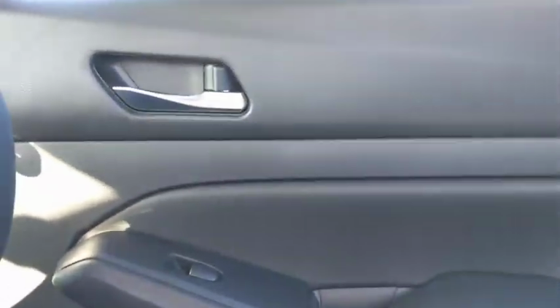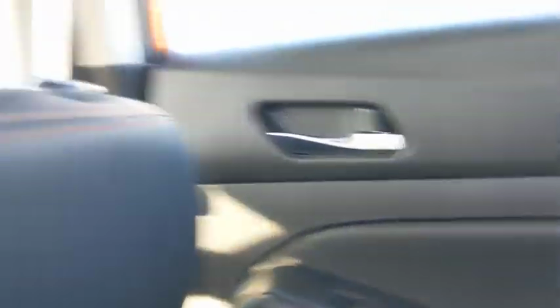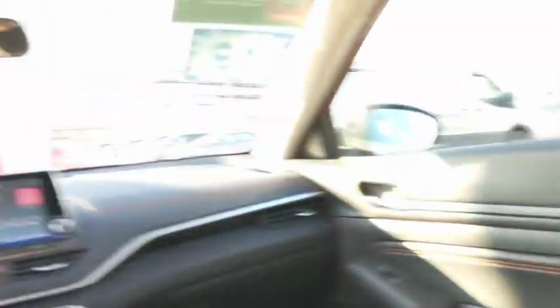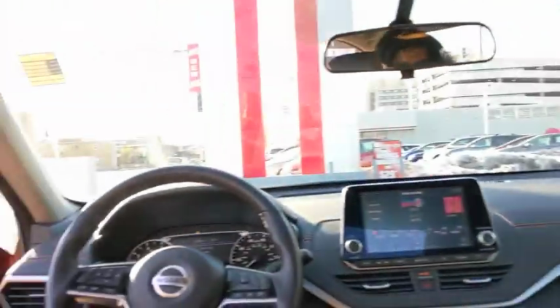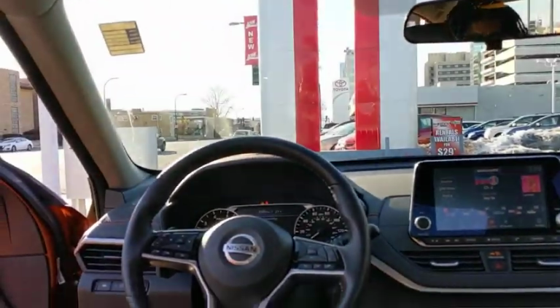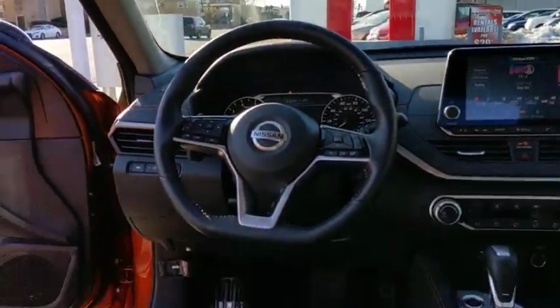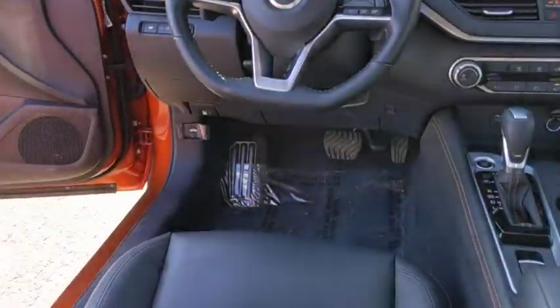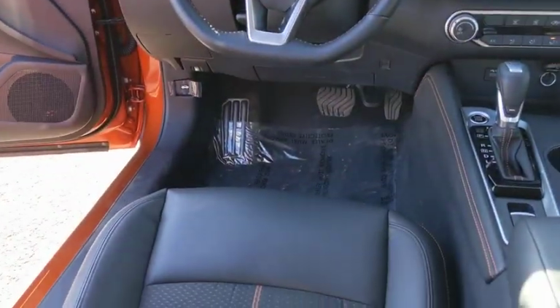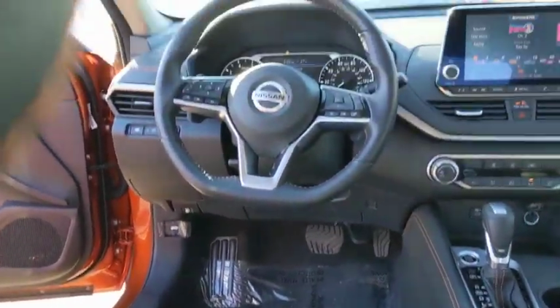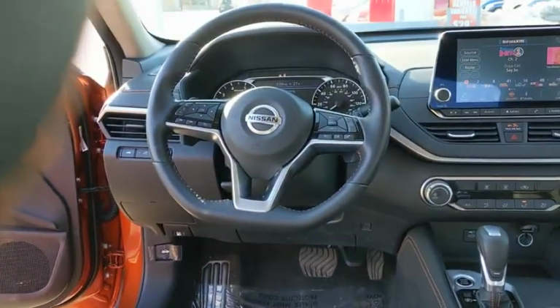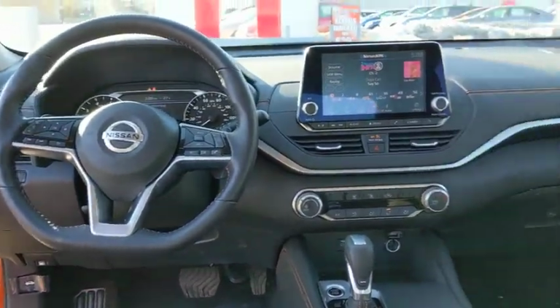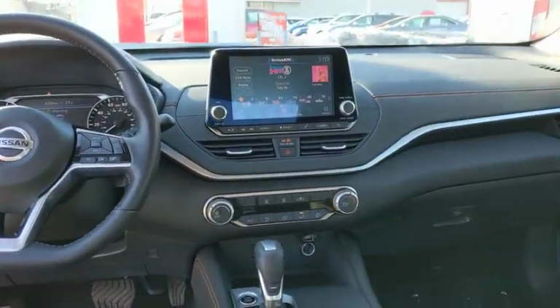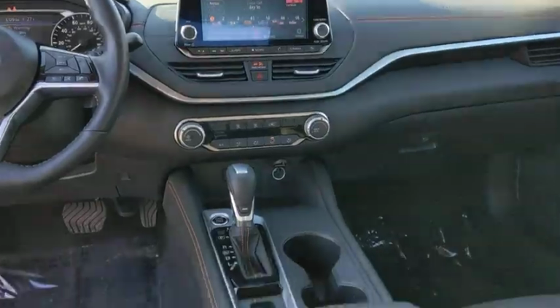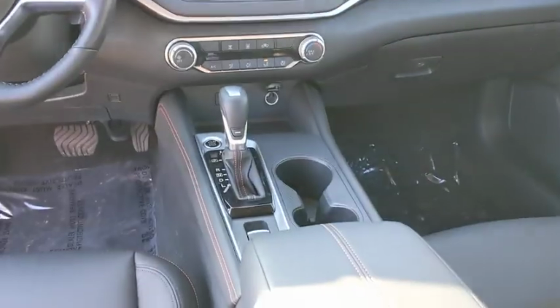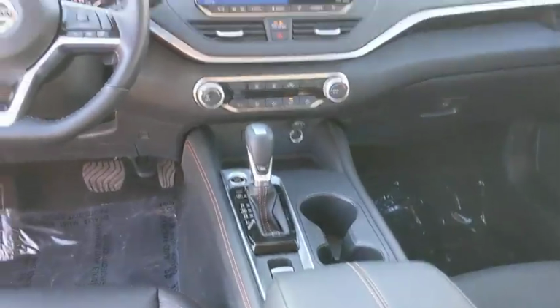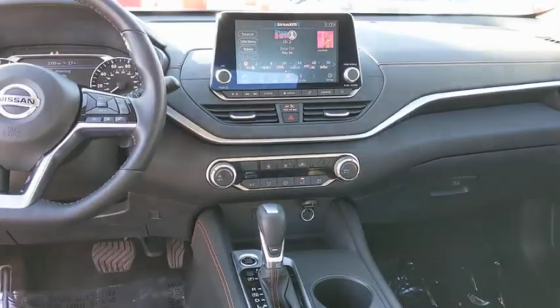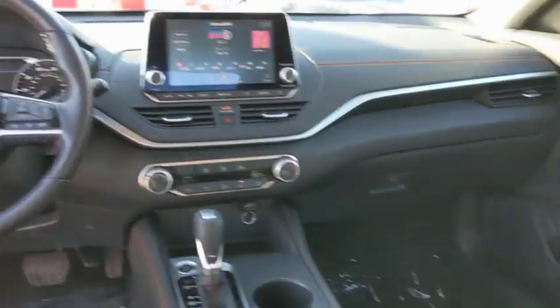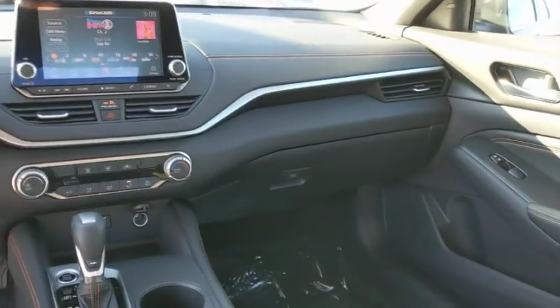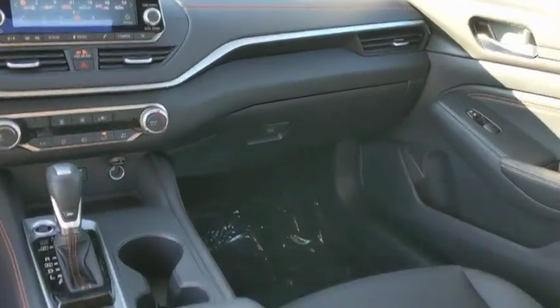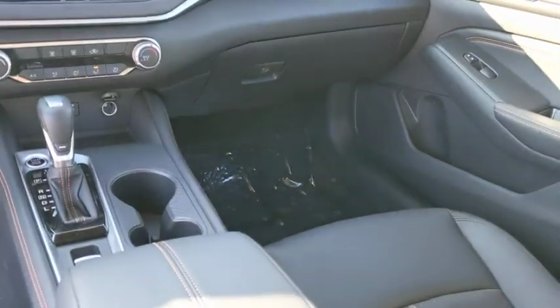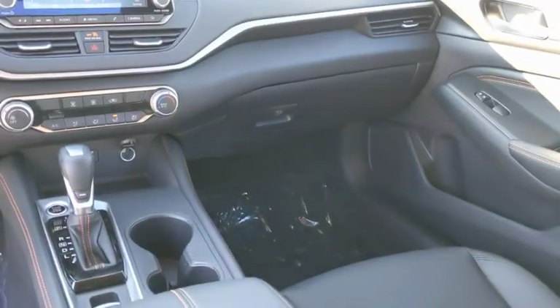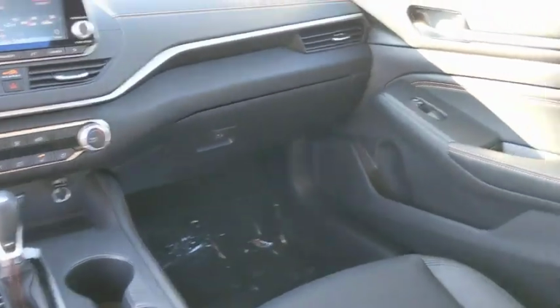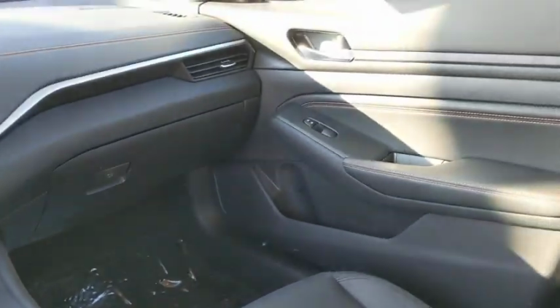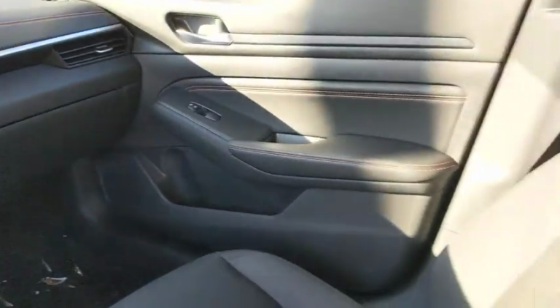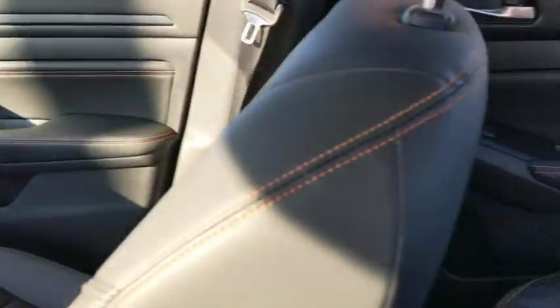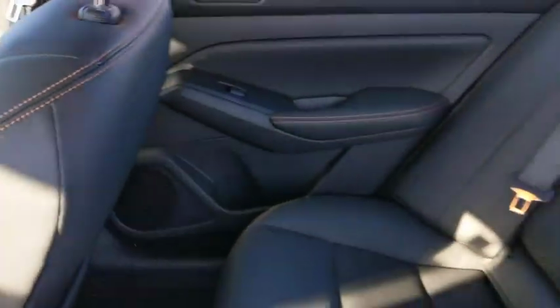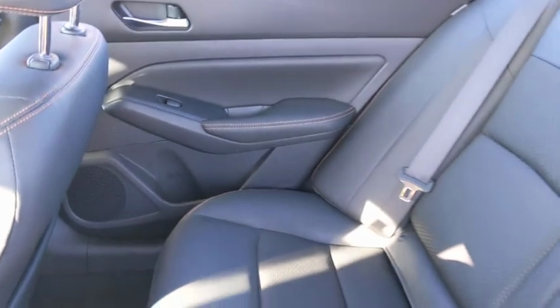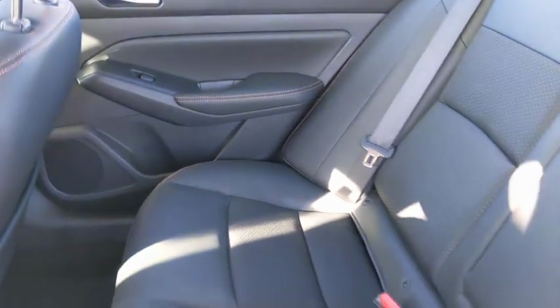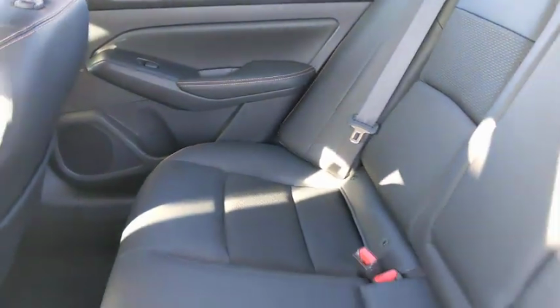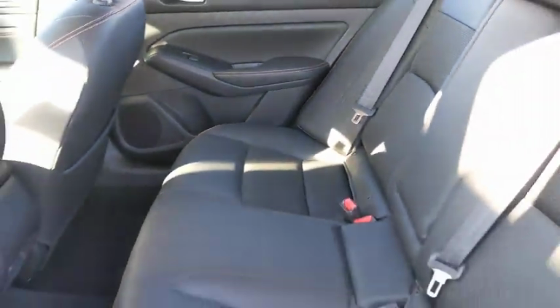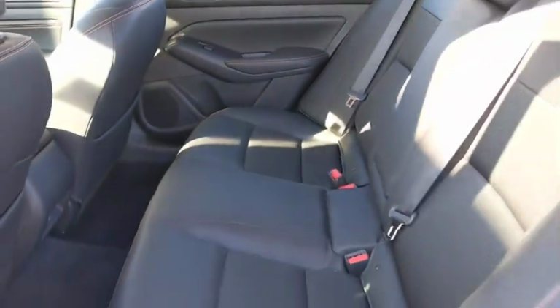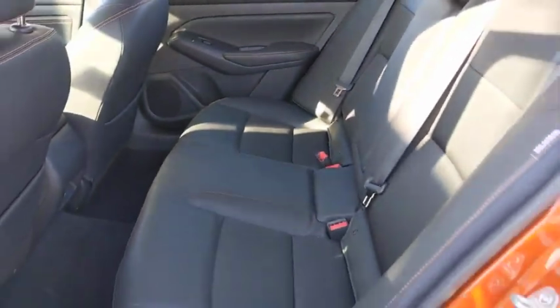Leather-wrapped steering wheel, power steering, adjustable steering wheel, keyless start, four-wheel disc brakes, cruise control, aluminum wheels, rear defrost, AM-FM stereo radio, trip computer.